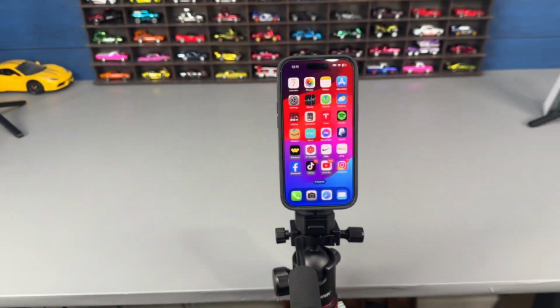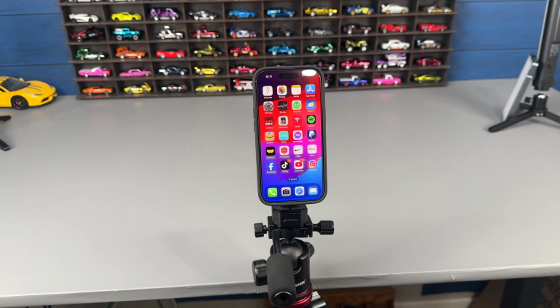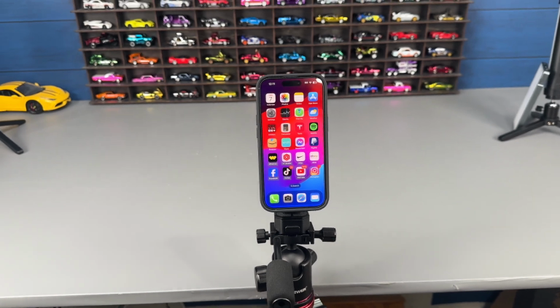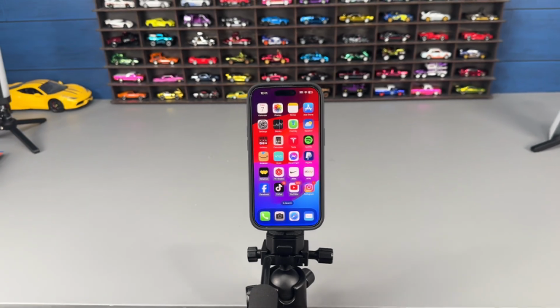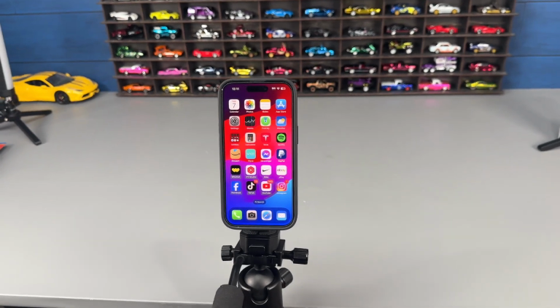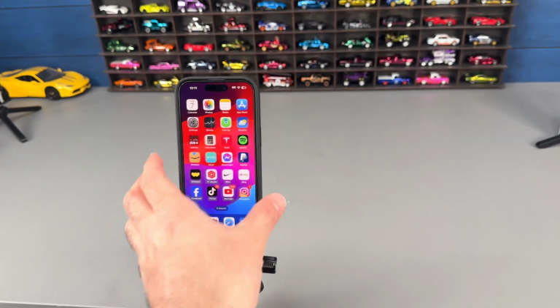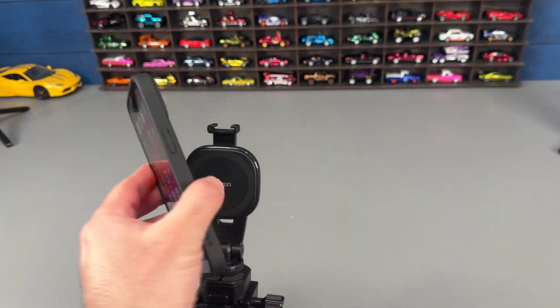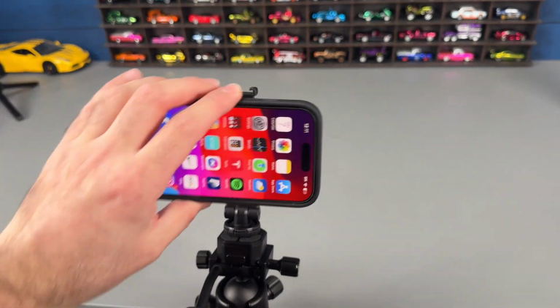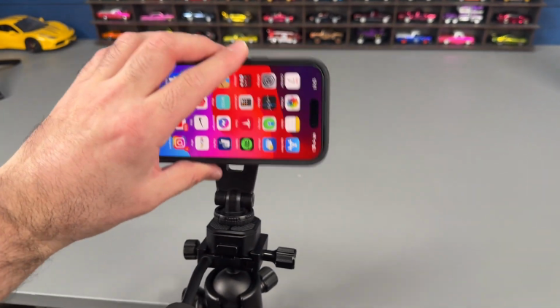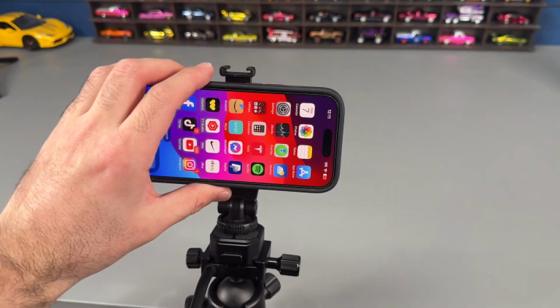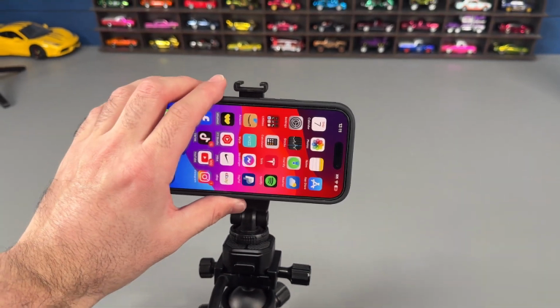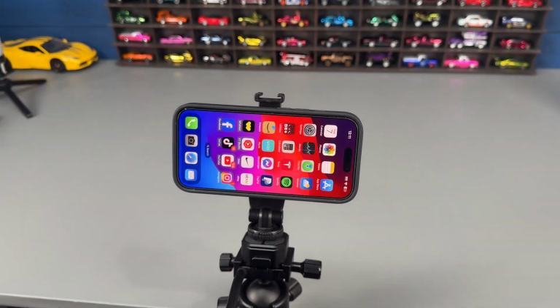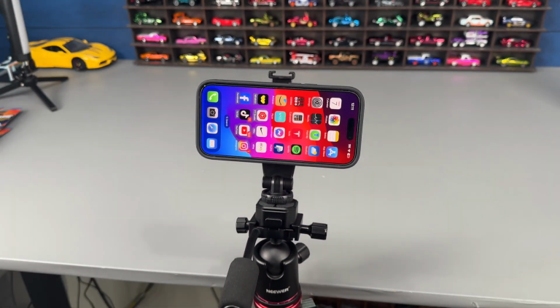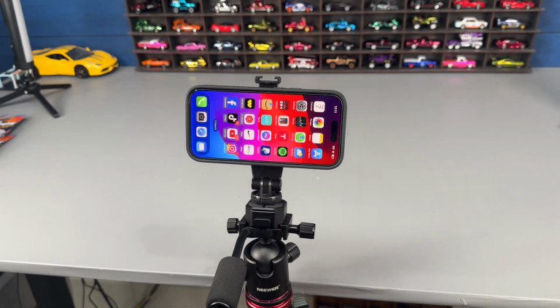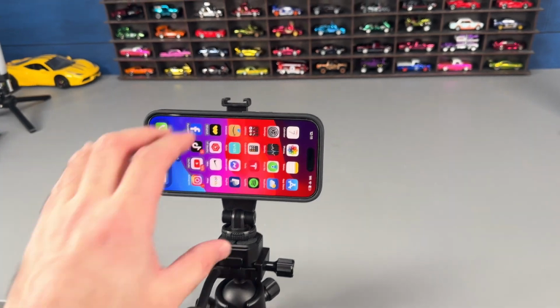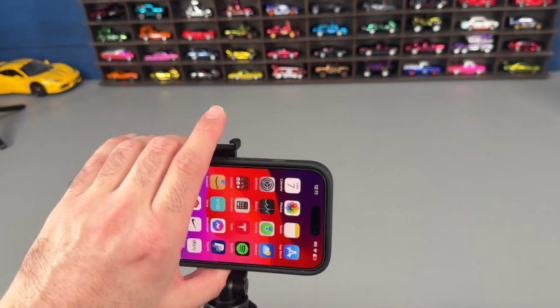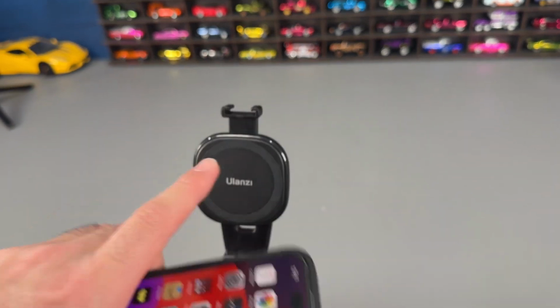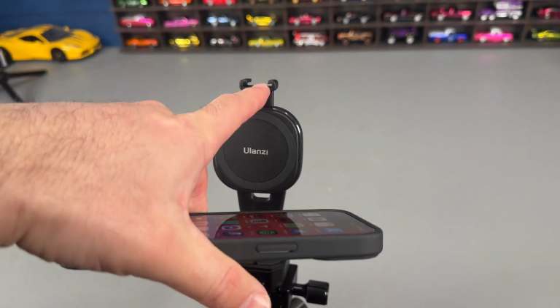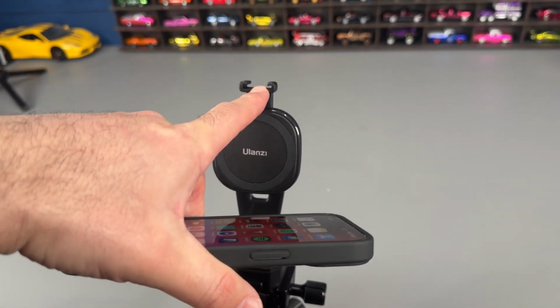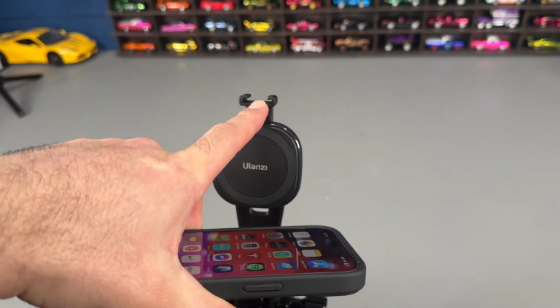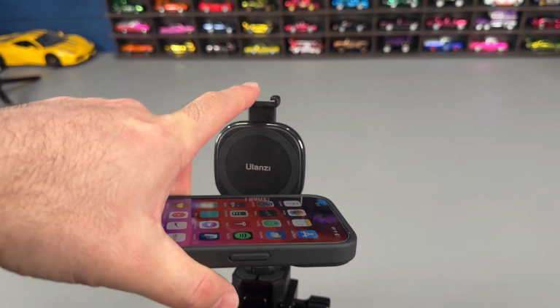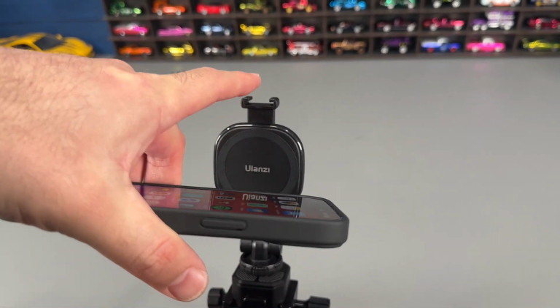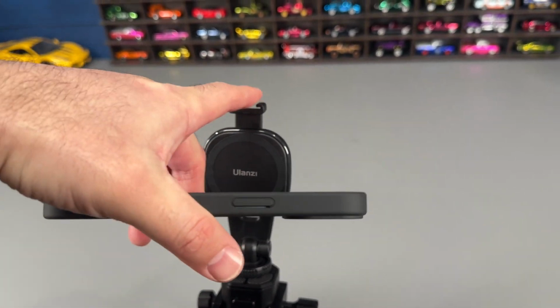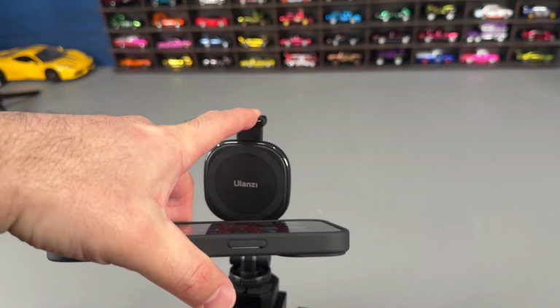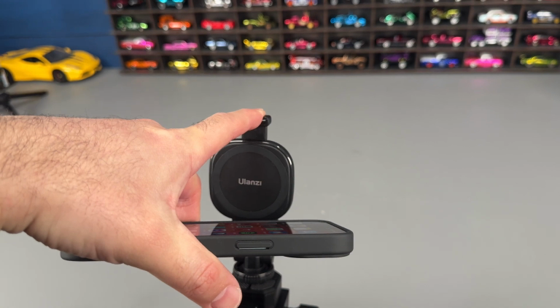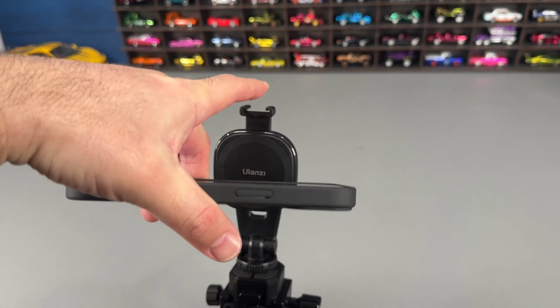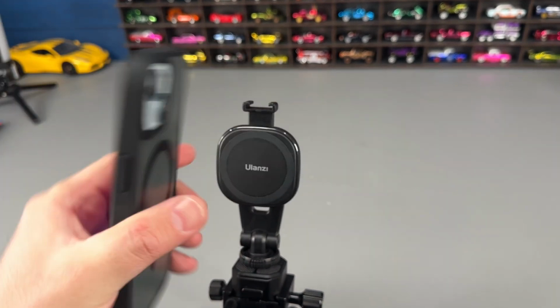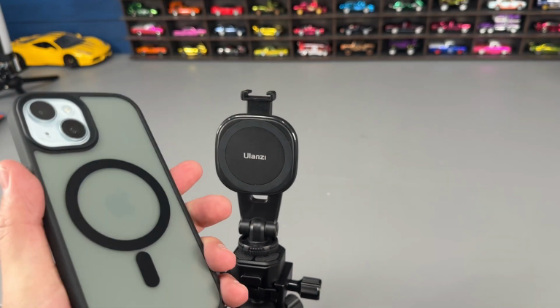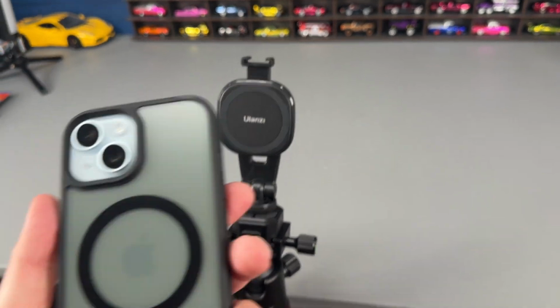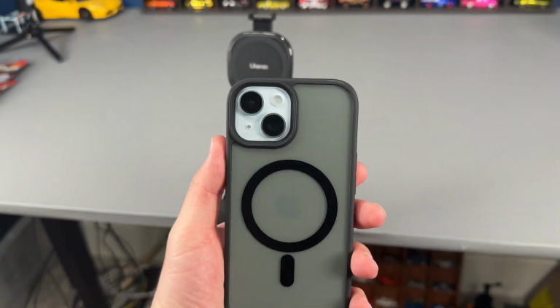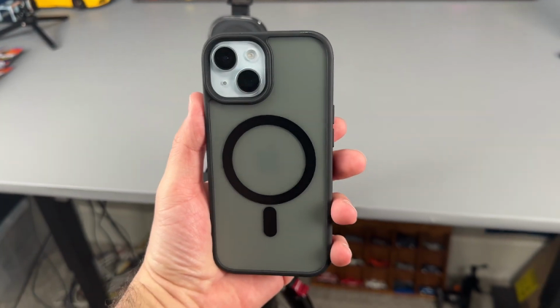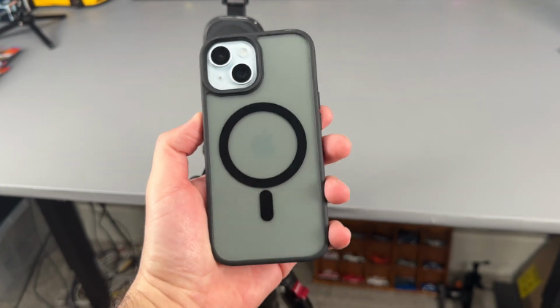You can use it in vertical content formation, or you can take it off and throw it into horizontal content formation. It also has a mount up top which you can use to mount a microphone, and then you can plug that microphone into your phone.